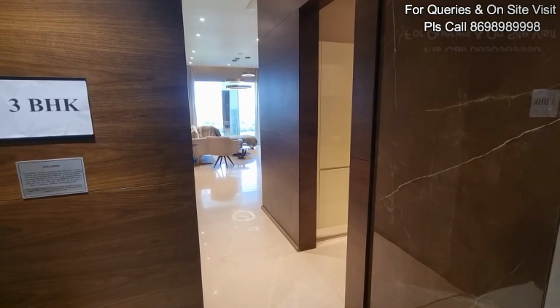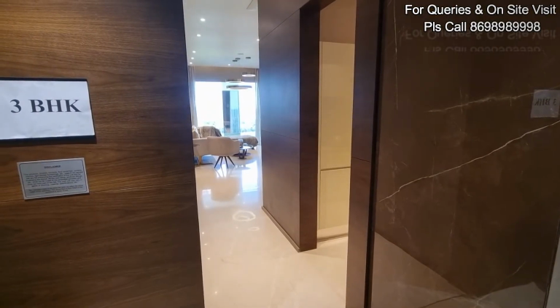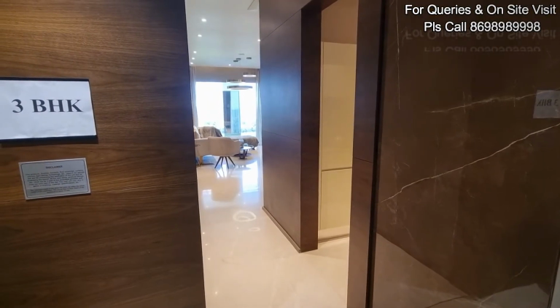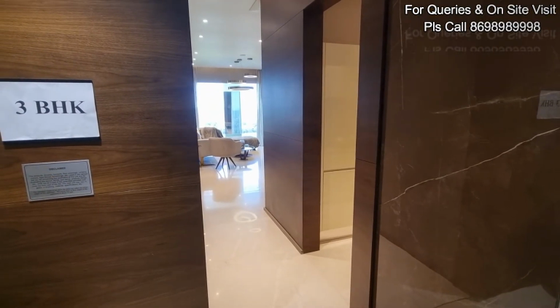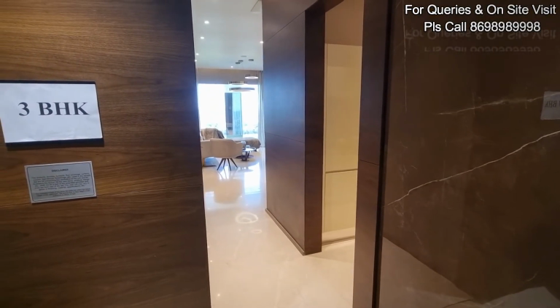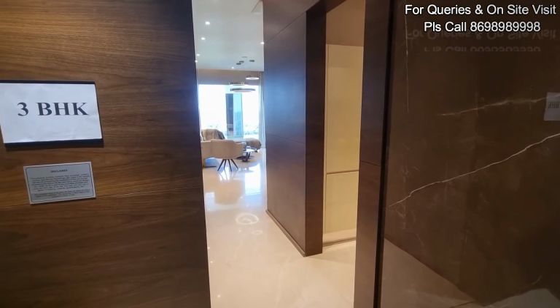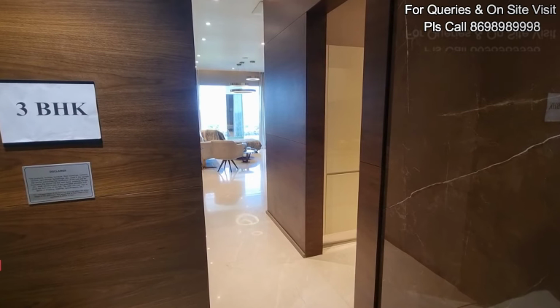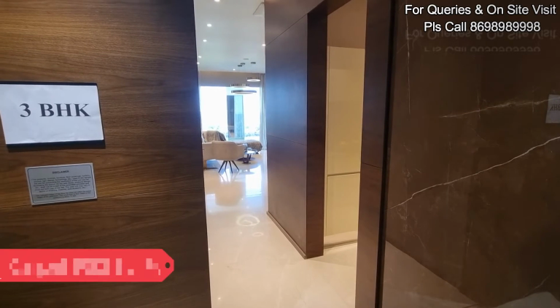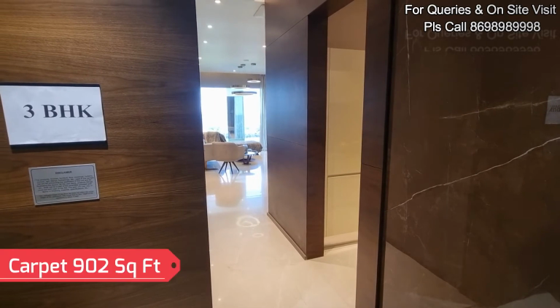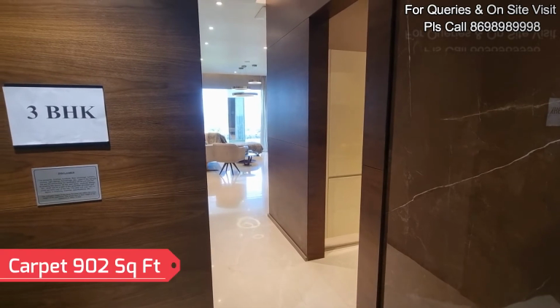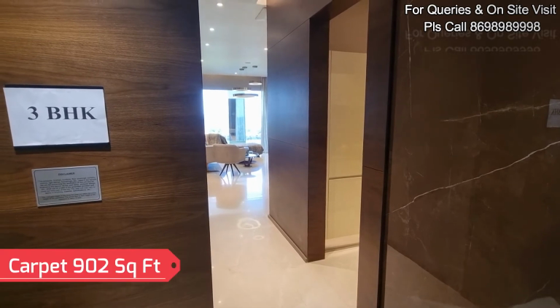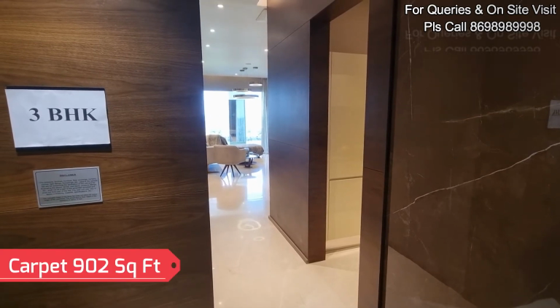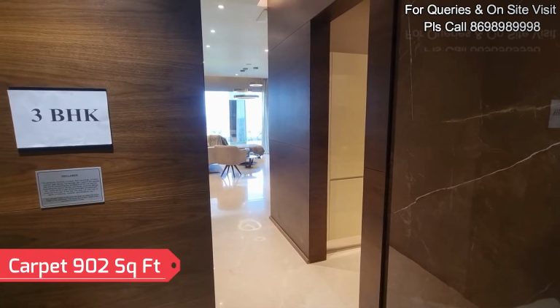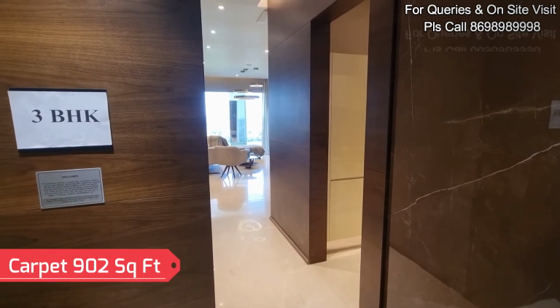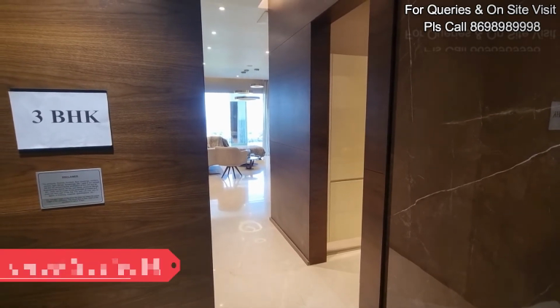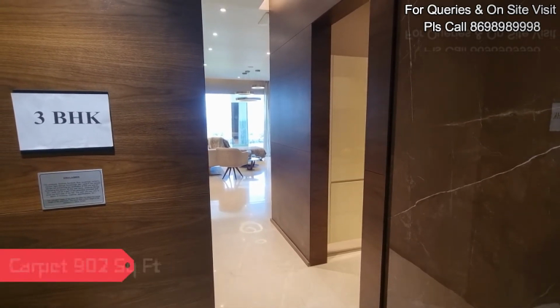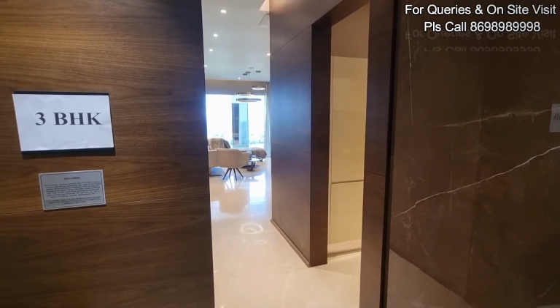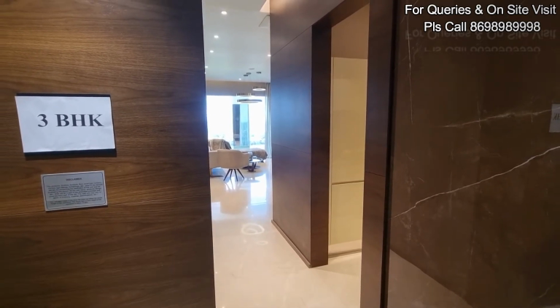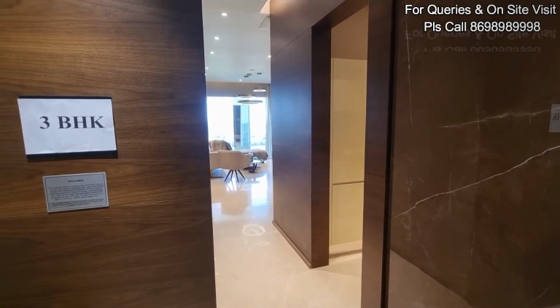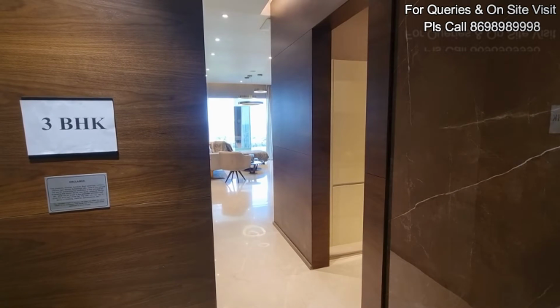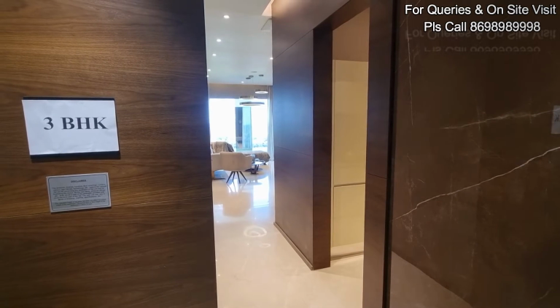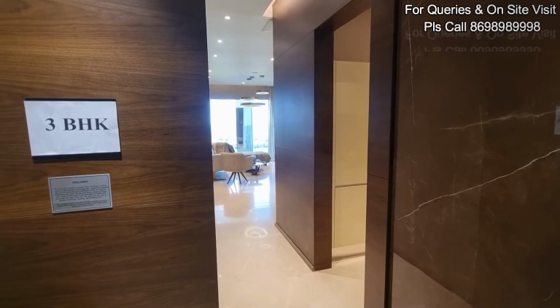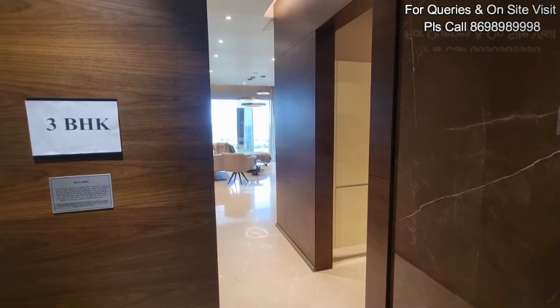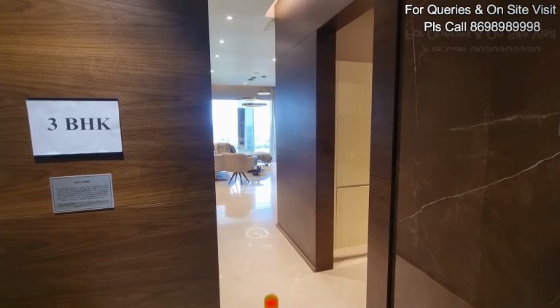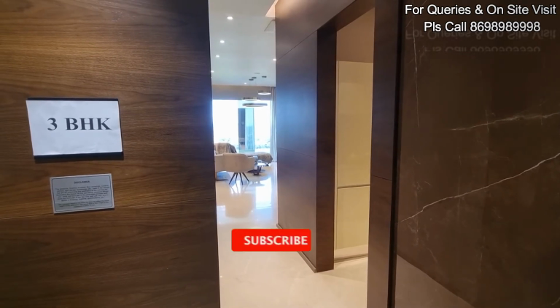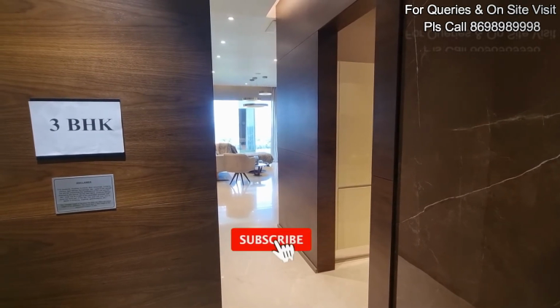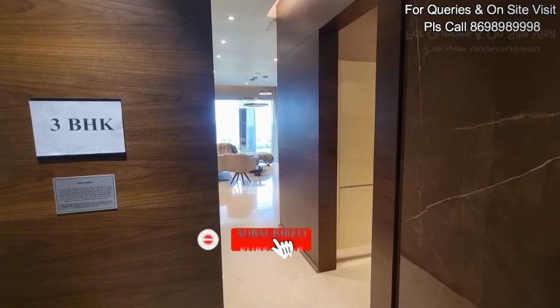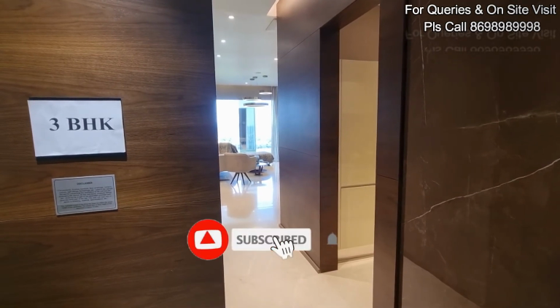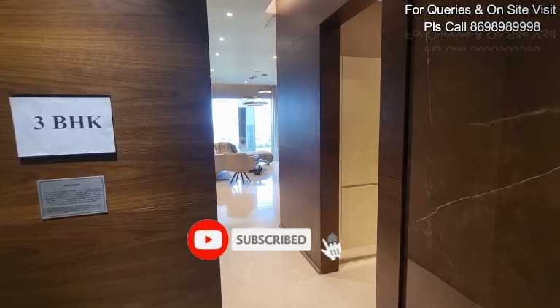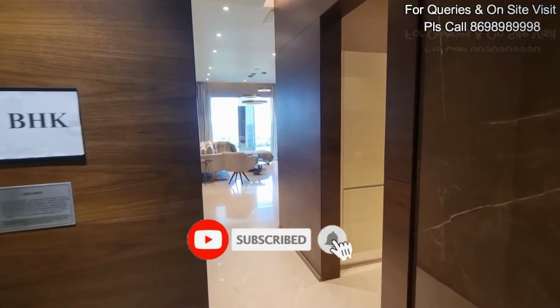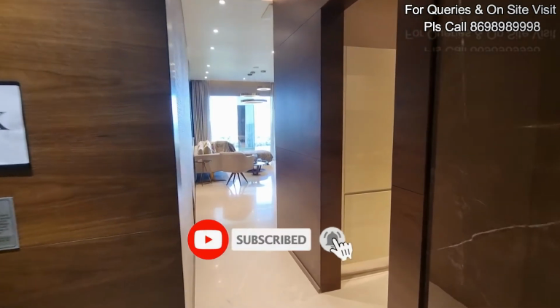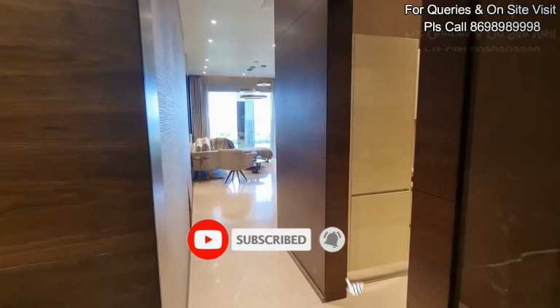Let's take a tour of our 3BHK apartment, which has a carpet area of 902 square feet. This is a show flat, my friends, so you will get a rough idea of the exact usable space after designing your interiors and placing all your furniture. And here we enter.